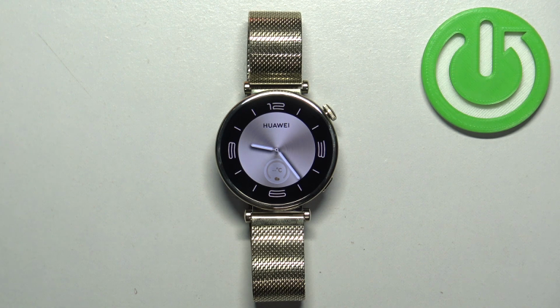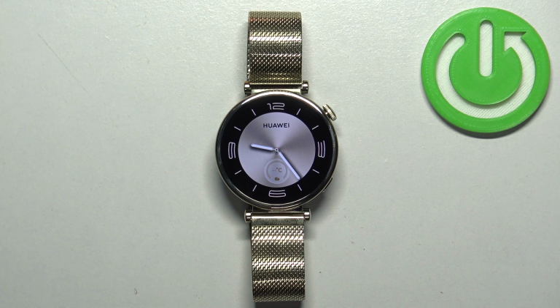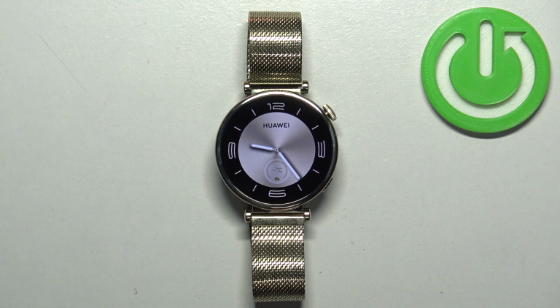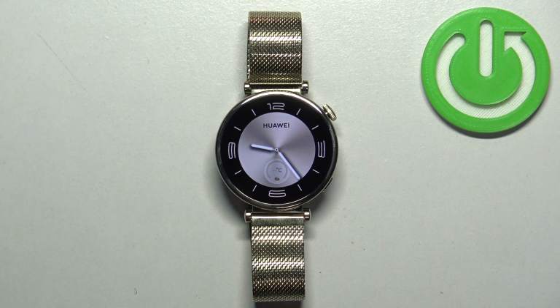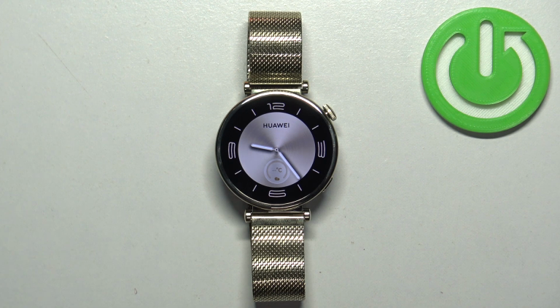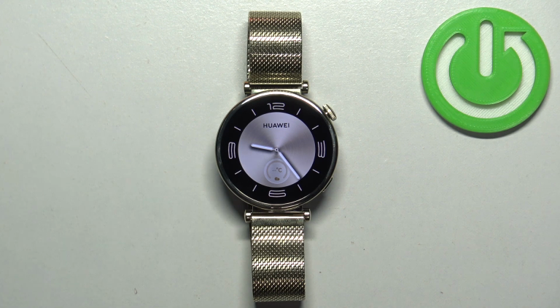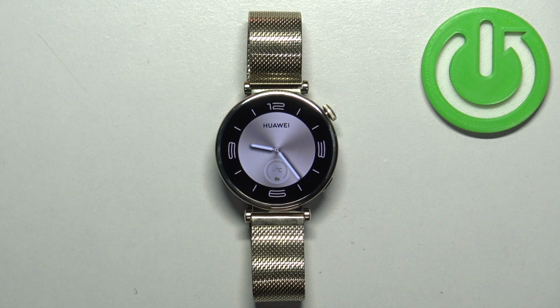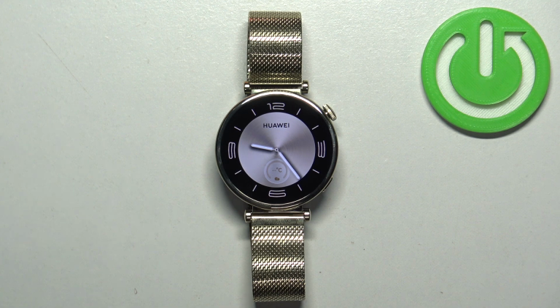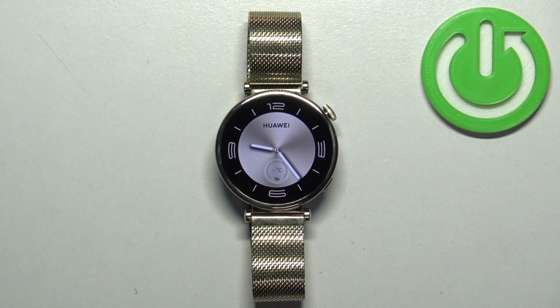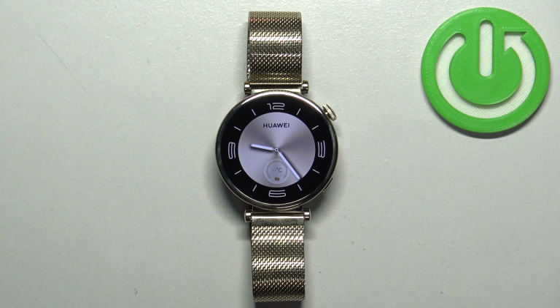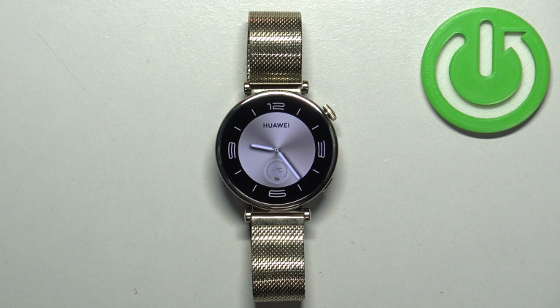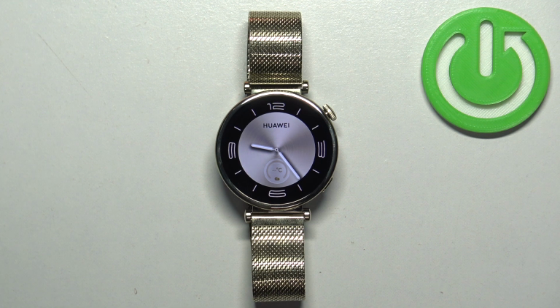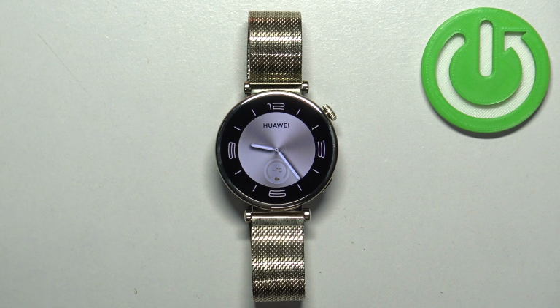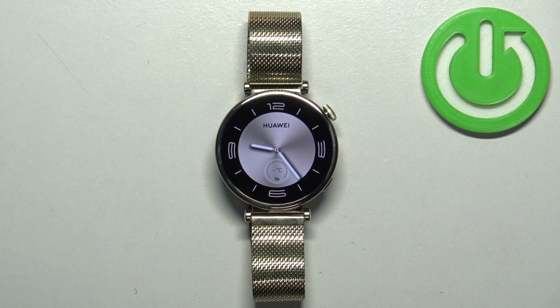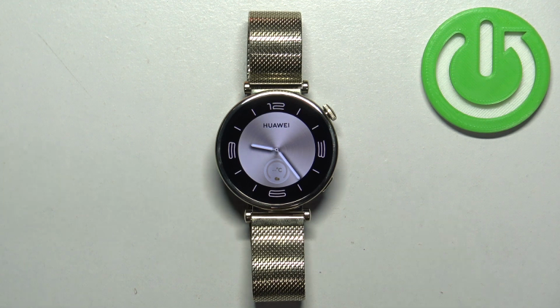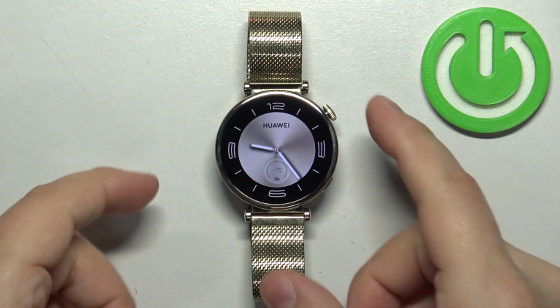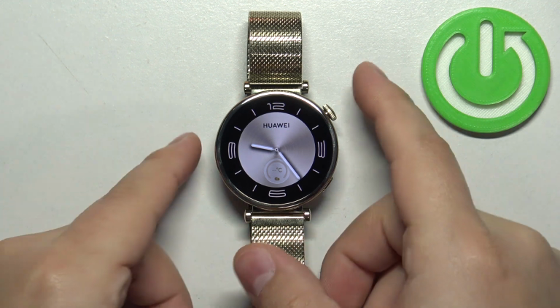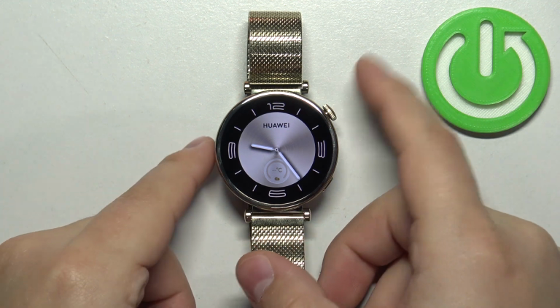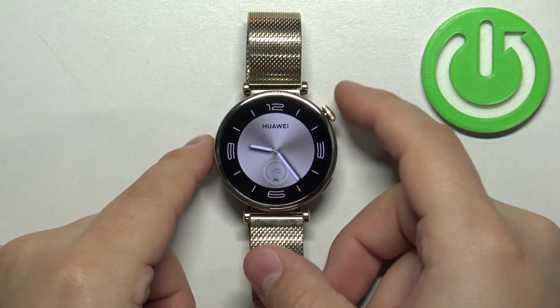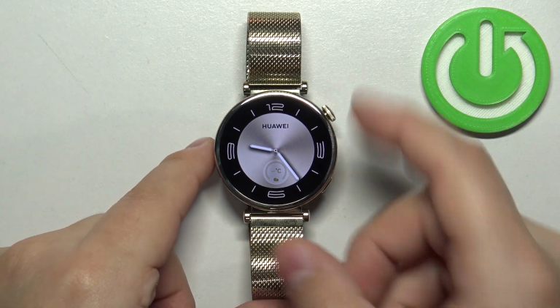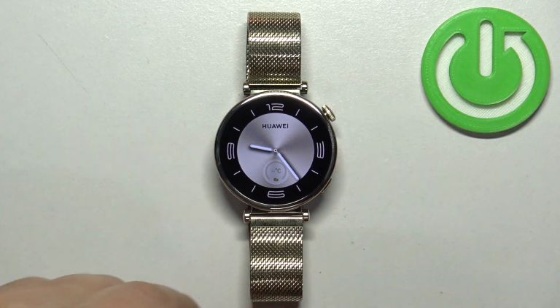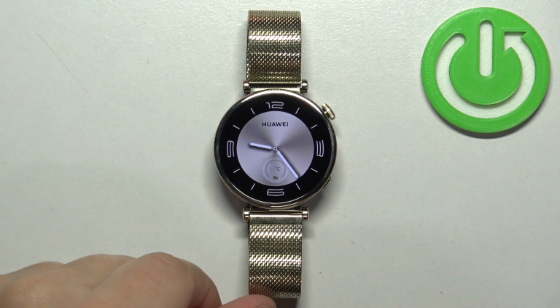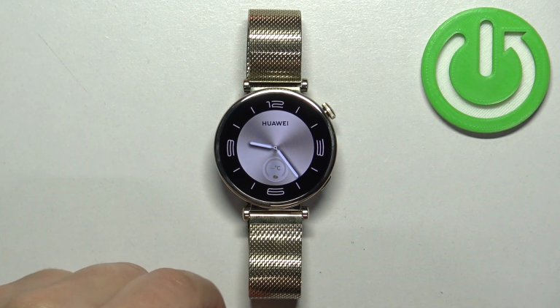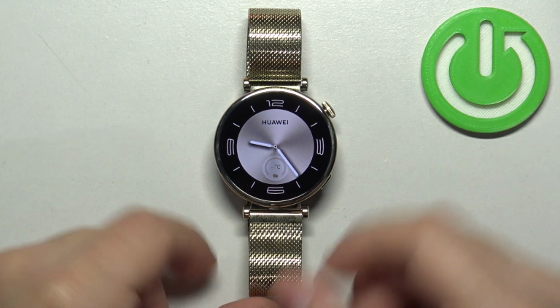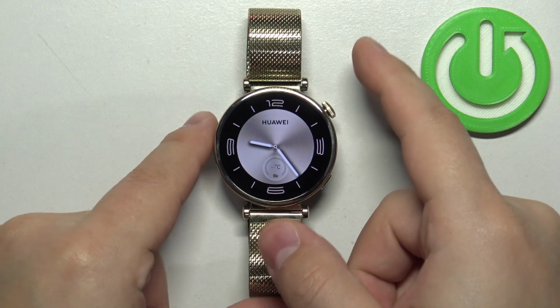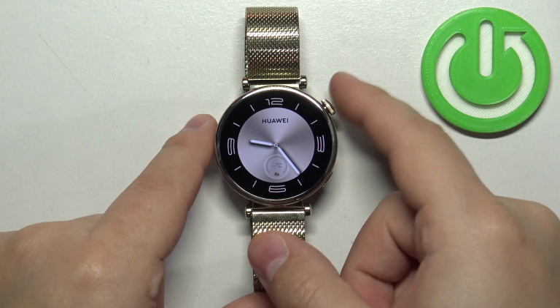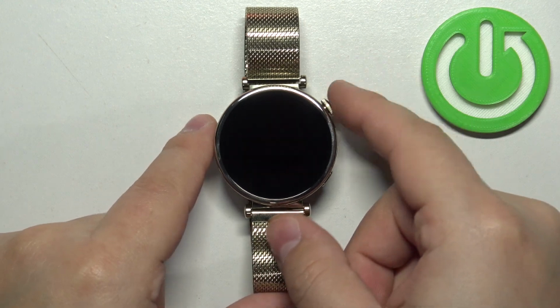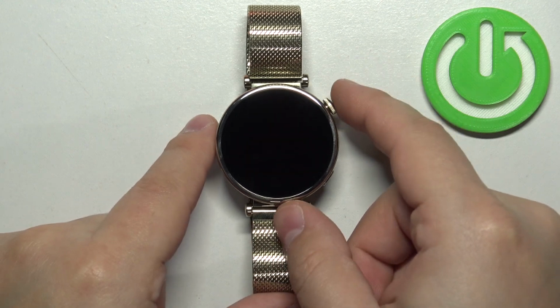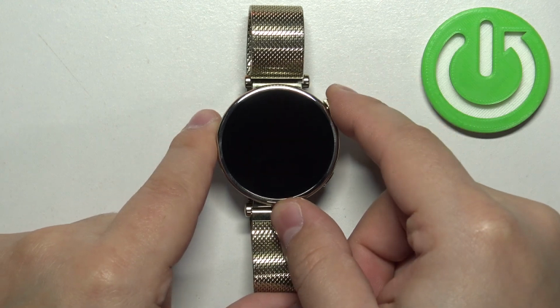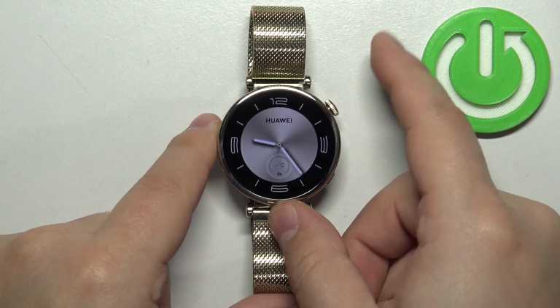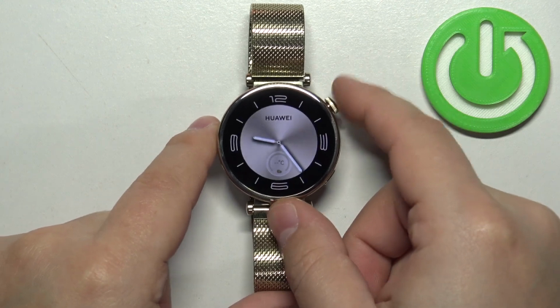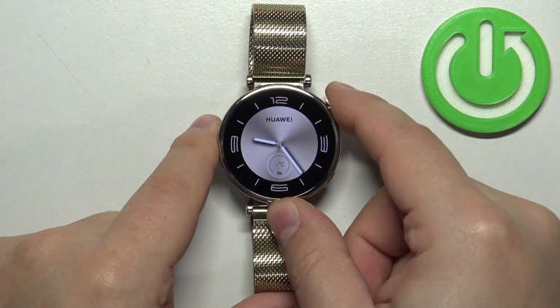Now let's continue with the reset. First, you will need to wake up the screen on your watch. To wake it up, you can simply press the crown button, and after you wake up the screen you can press the crown button again to open the menu.